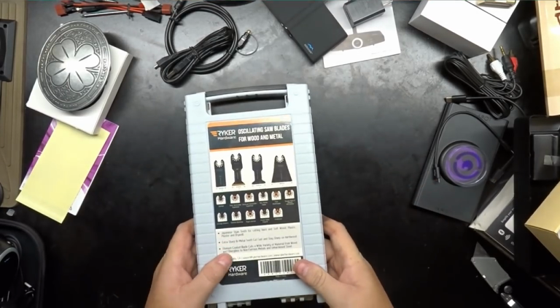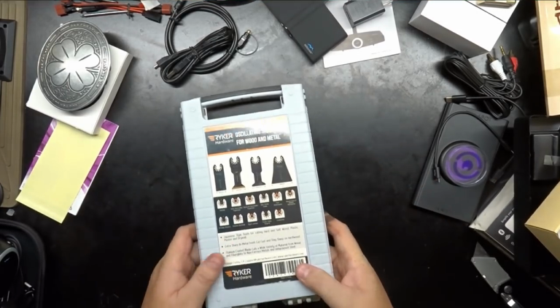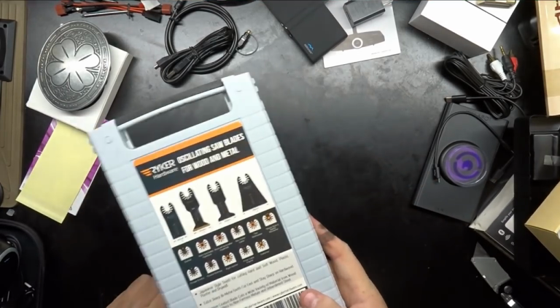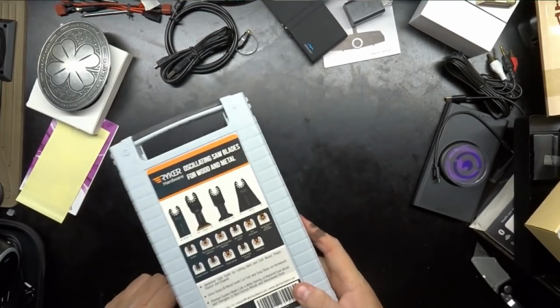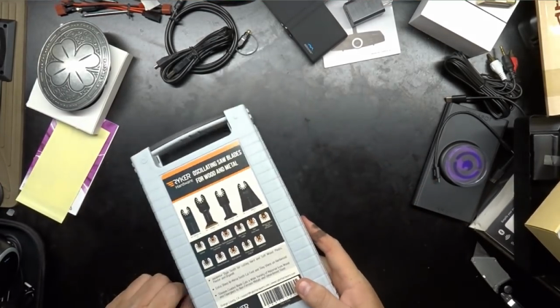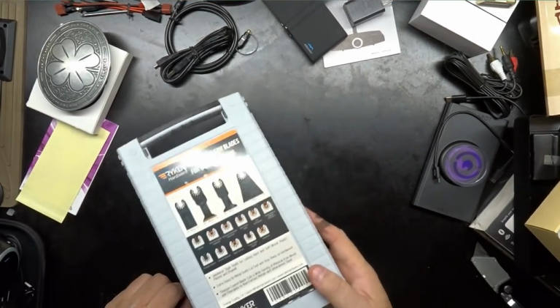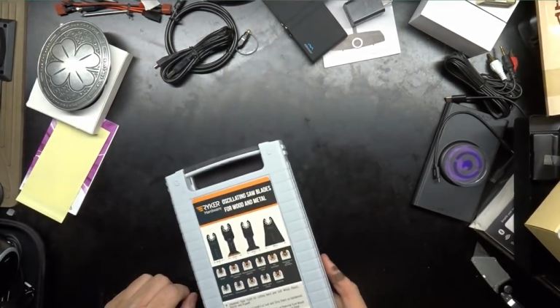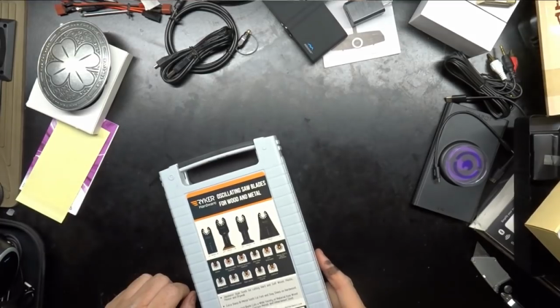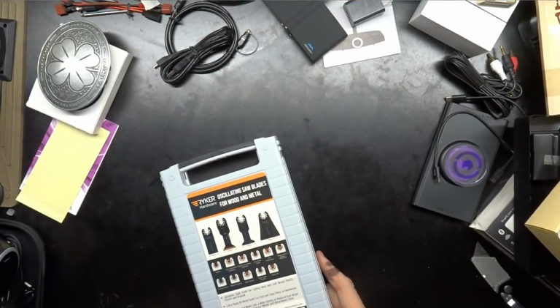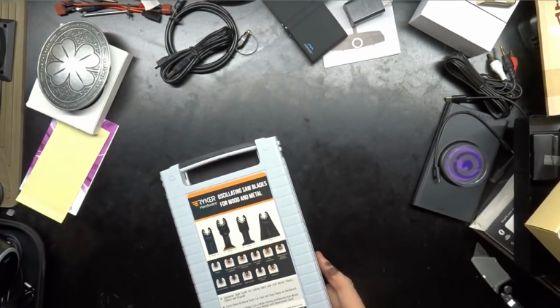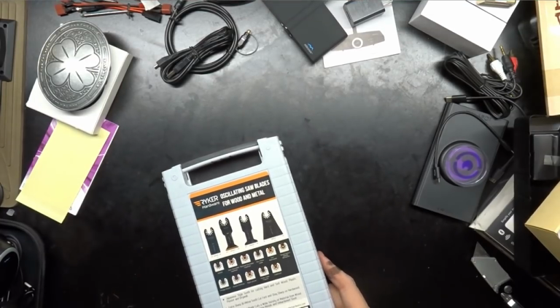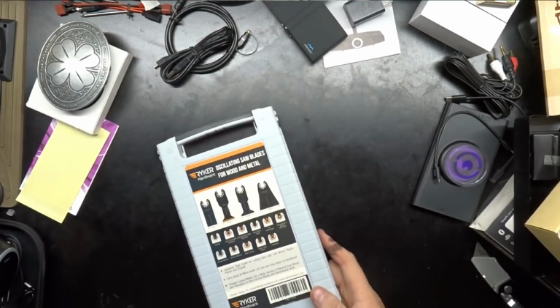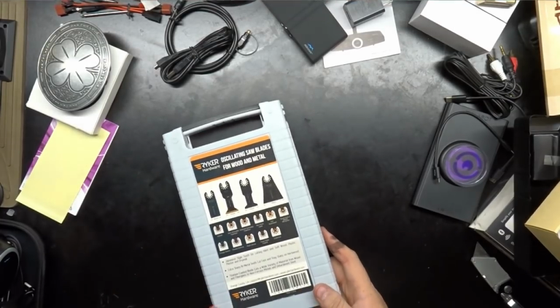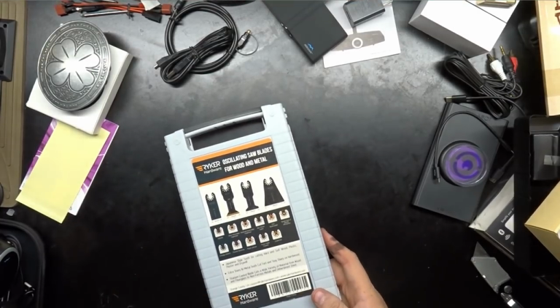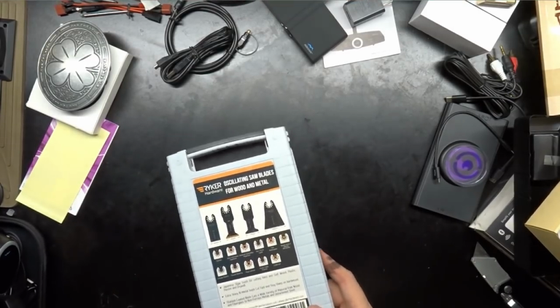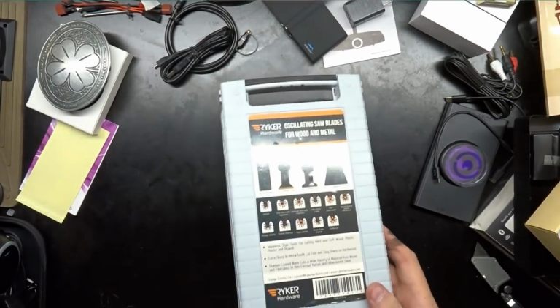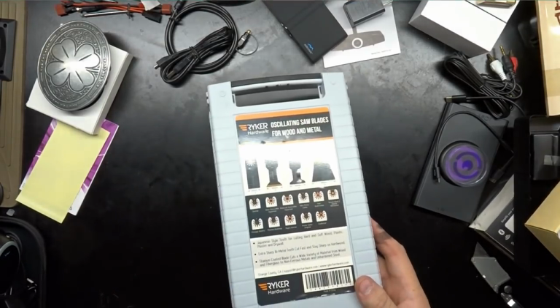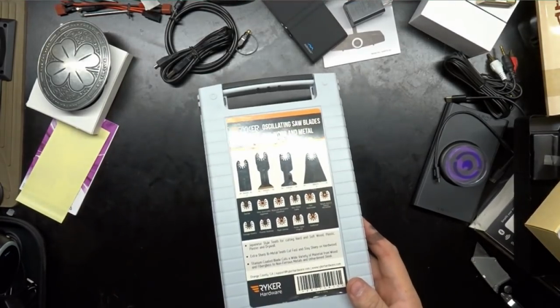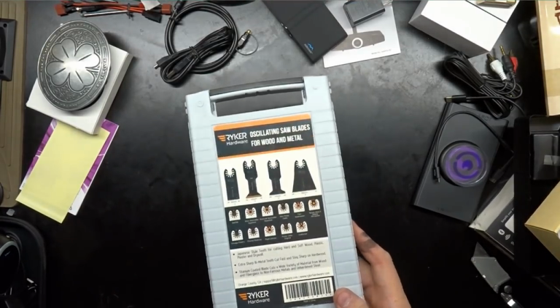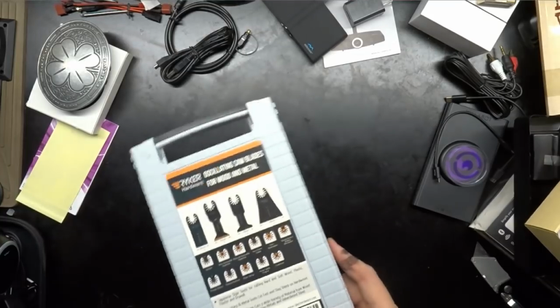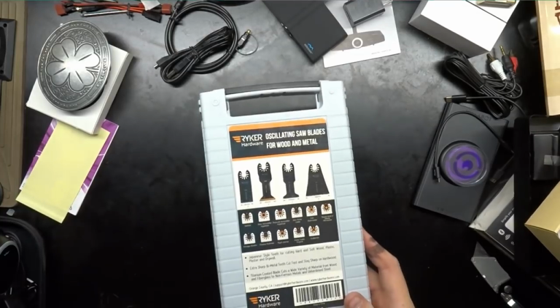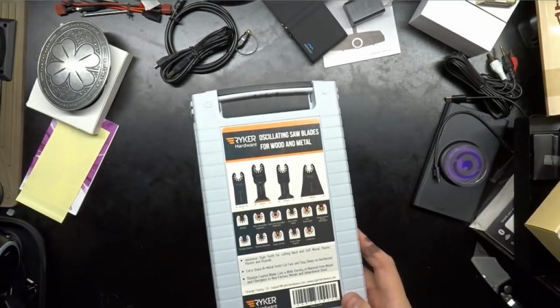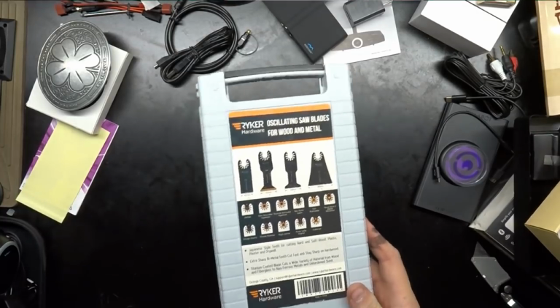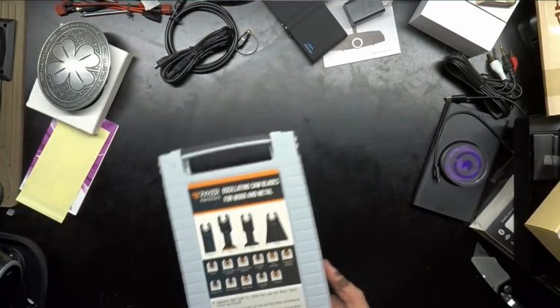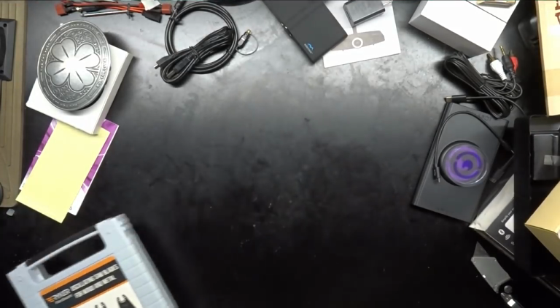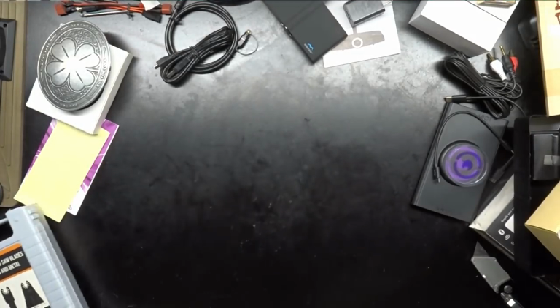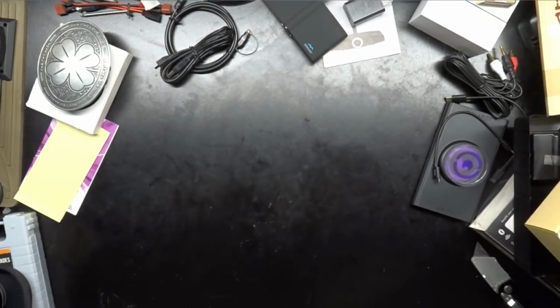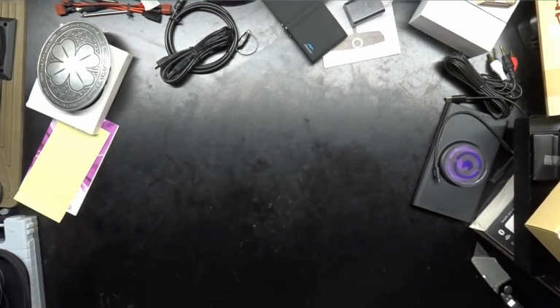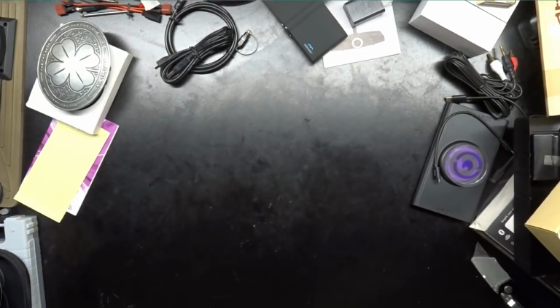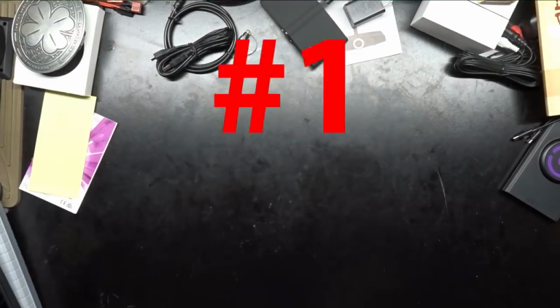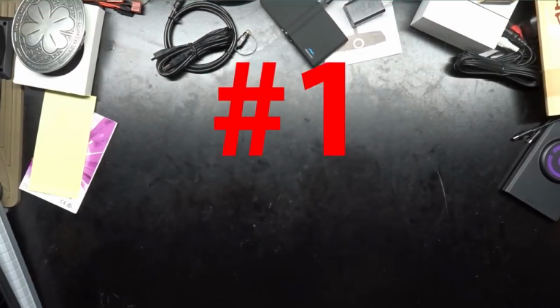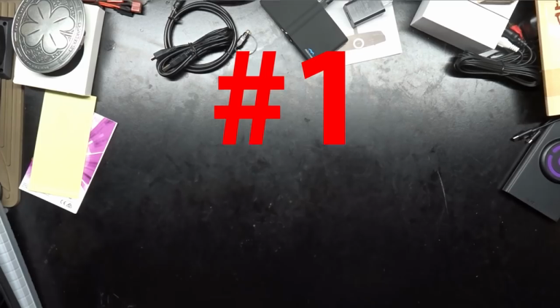Again, that's from our friends over at Ryker — they've sent us this stuff before so as we know these are good quality. I've sent some out to some of you guys. If you got a set, feel free to chime in and let everyone know what you thought of them. We got one last item and this is the one I'm really excited about.